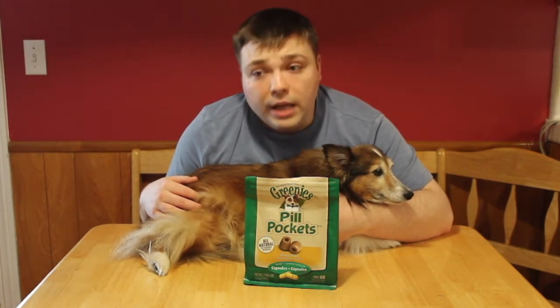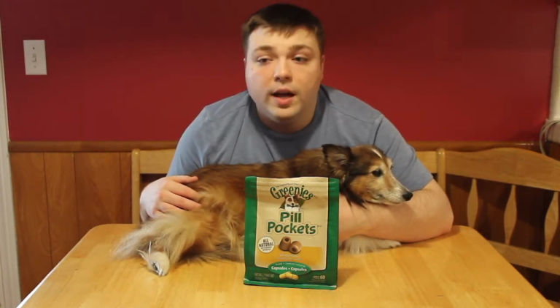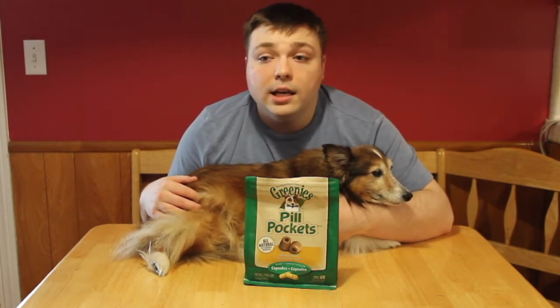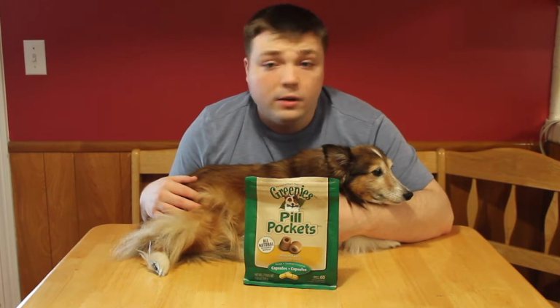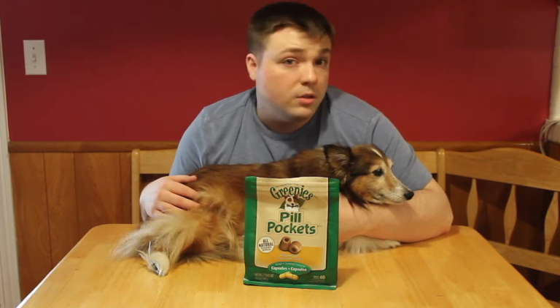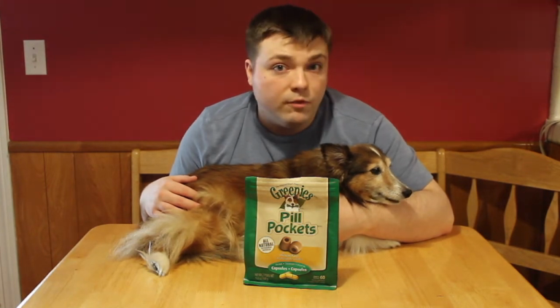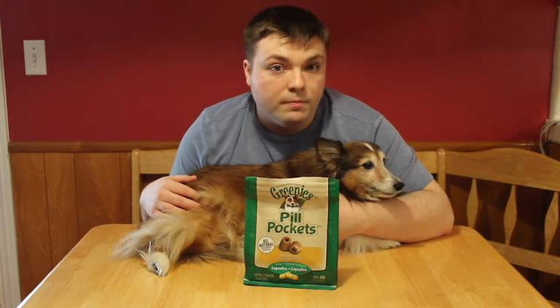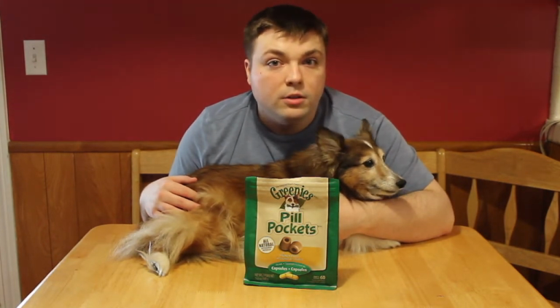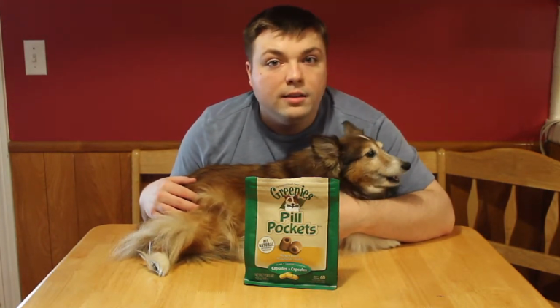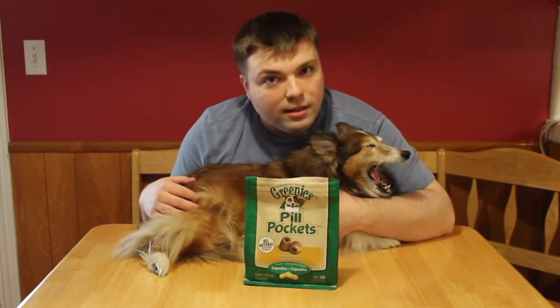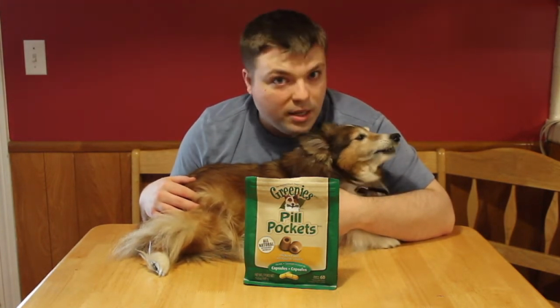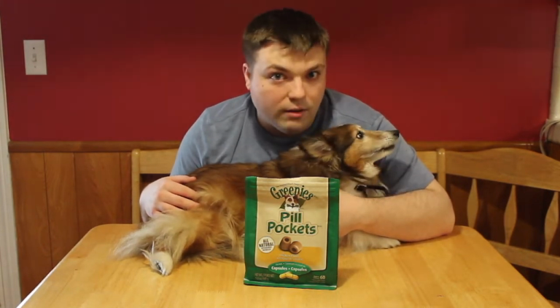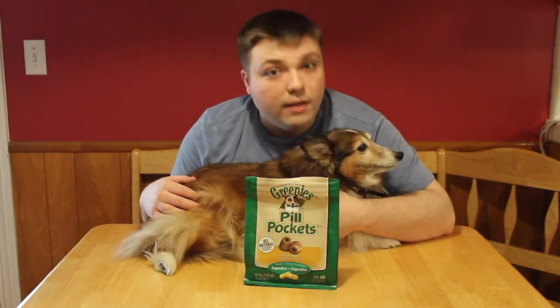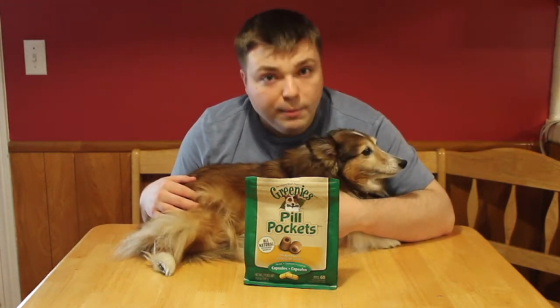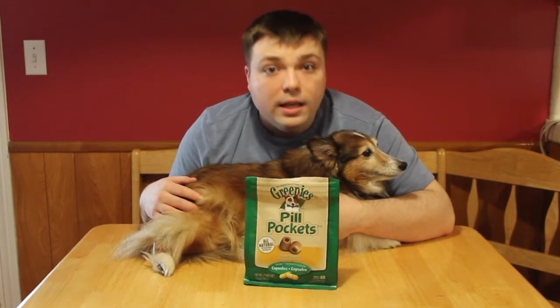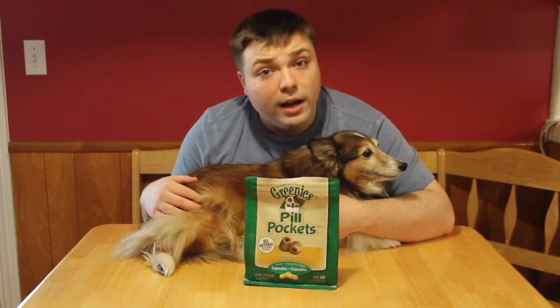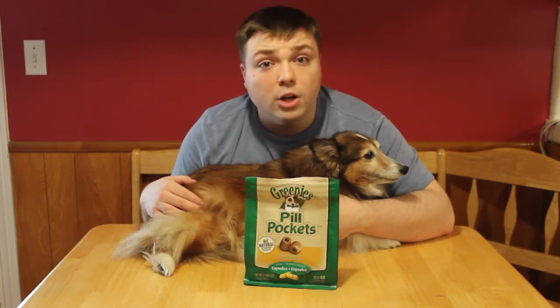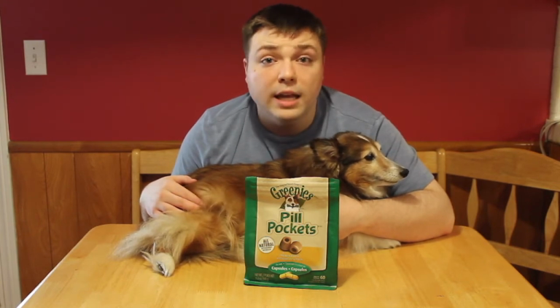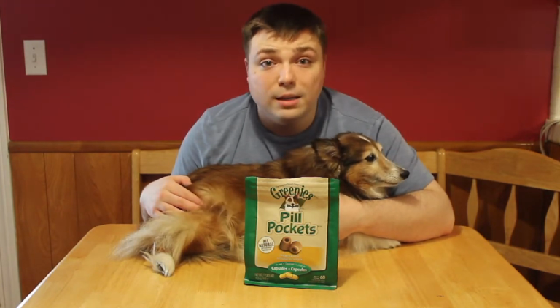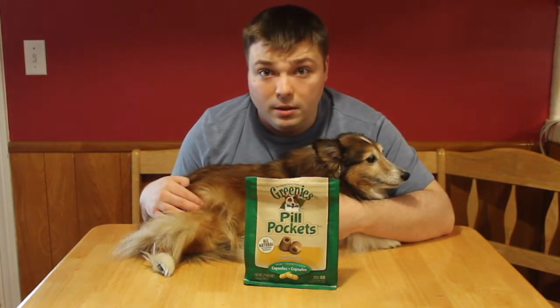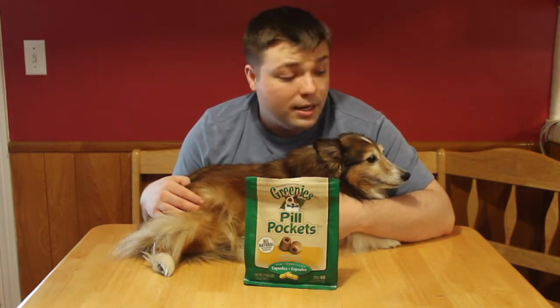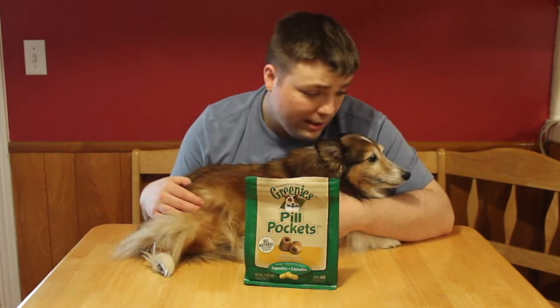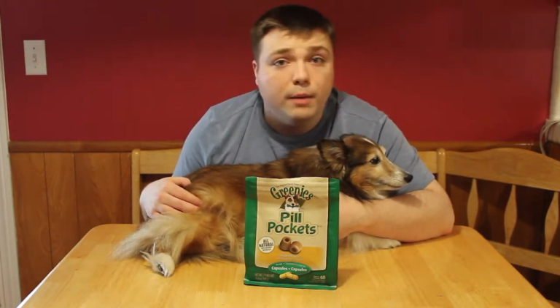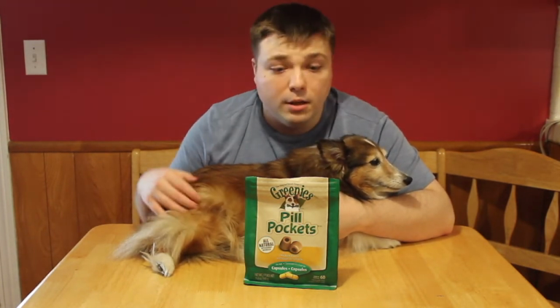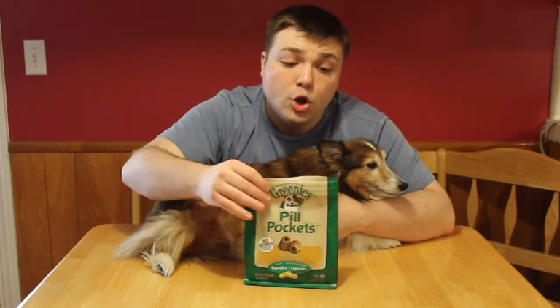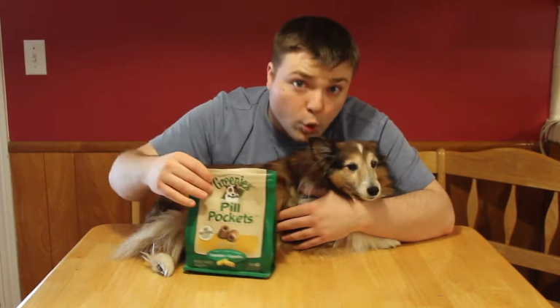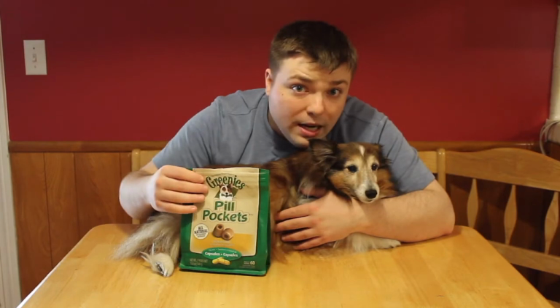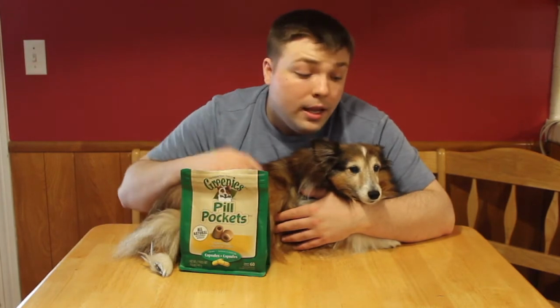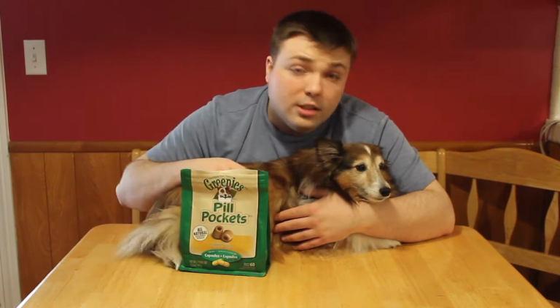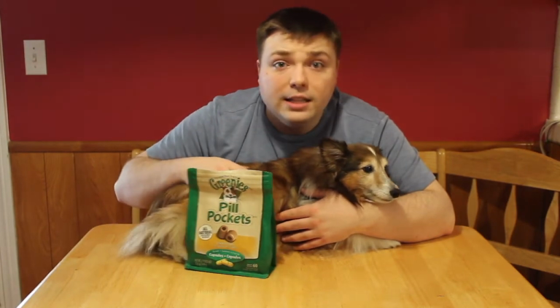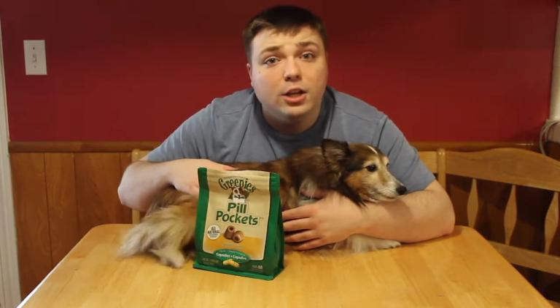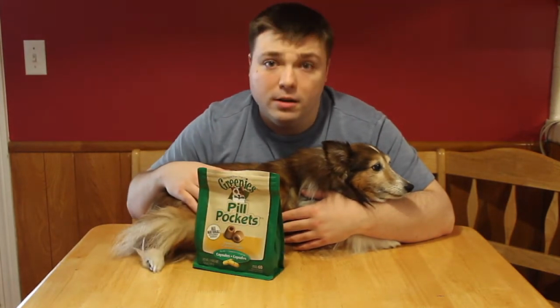You take them to the vet and they say, okay, here's some pills that will make you feel better. So then the second thing that makes you aggravated, if you're like me, is trying to get the dog to take said pill. Because this dog in particular, Miss Ruby, does not like pills.